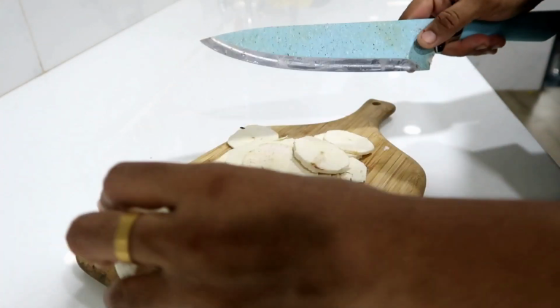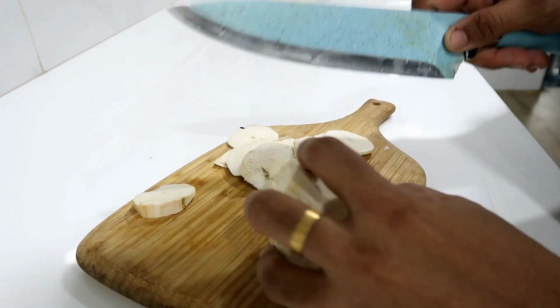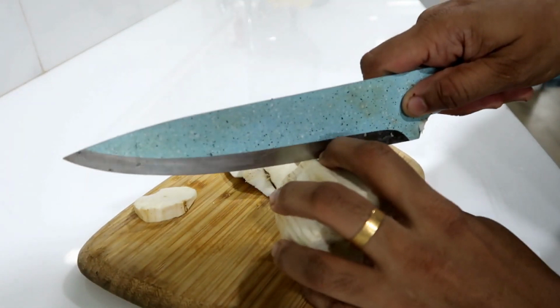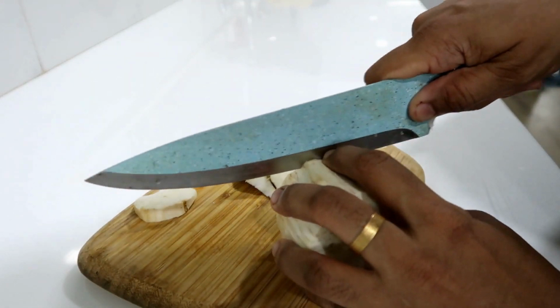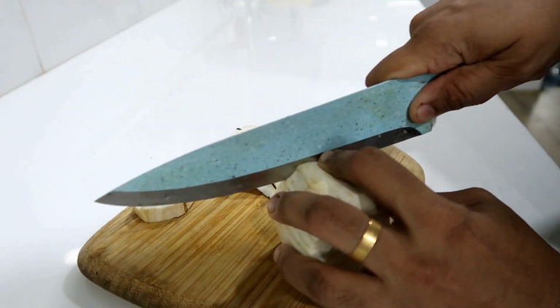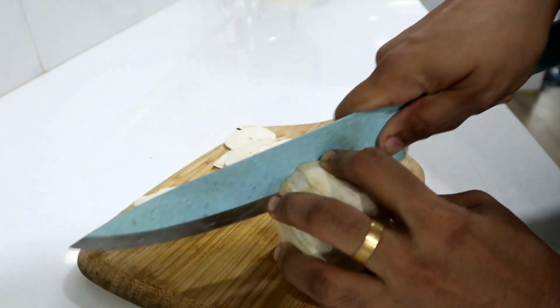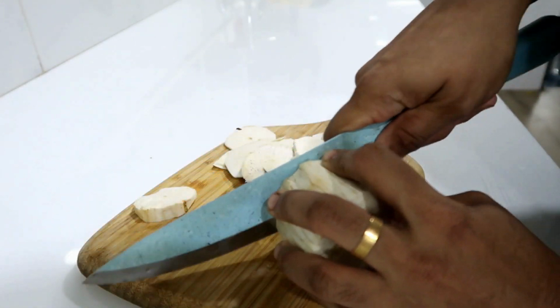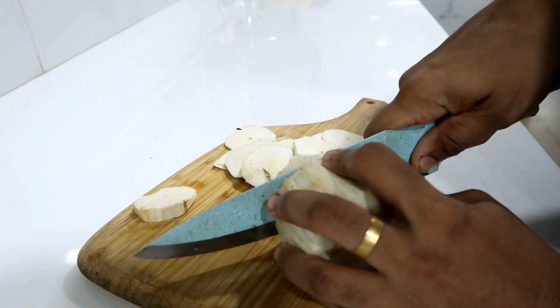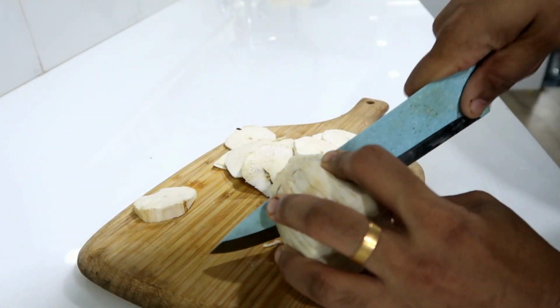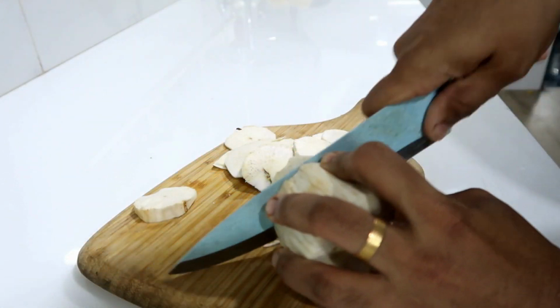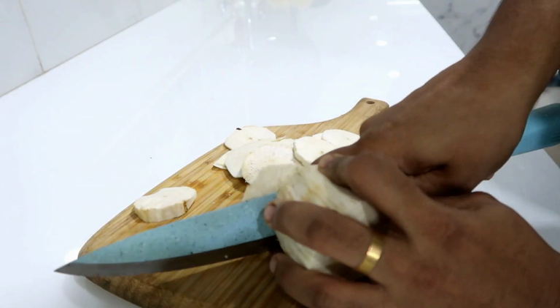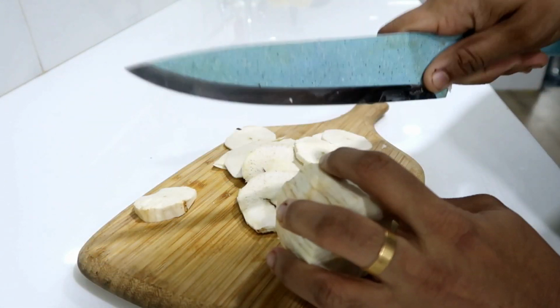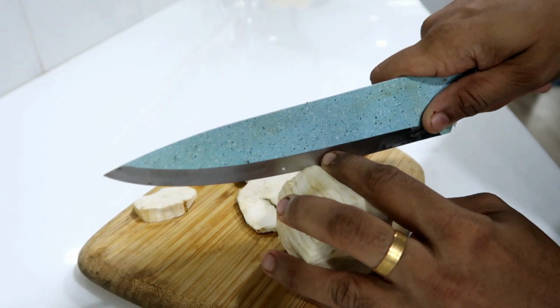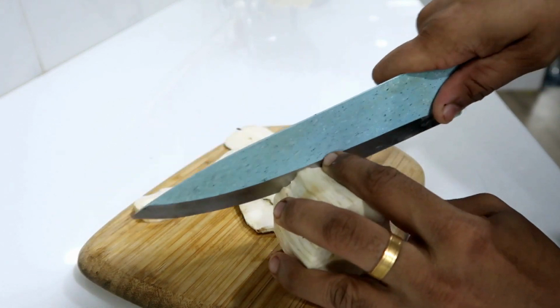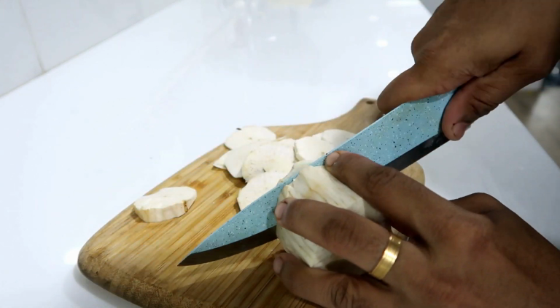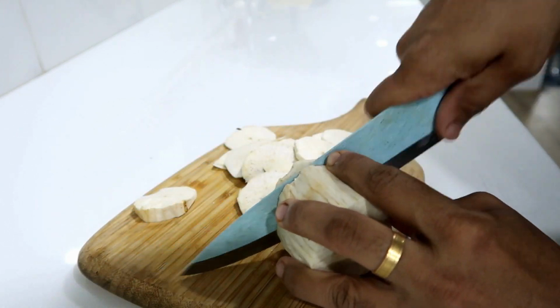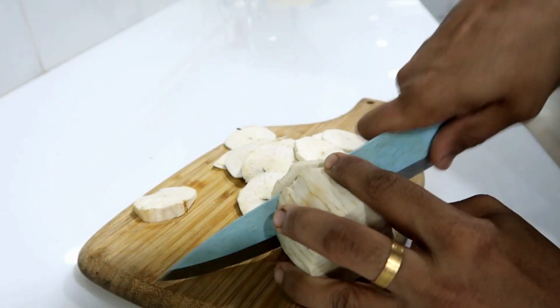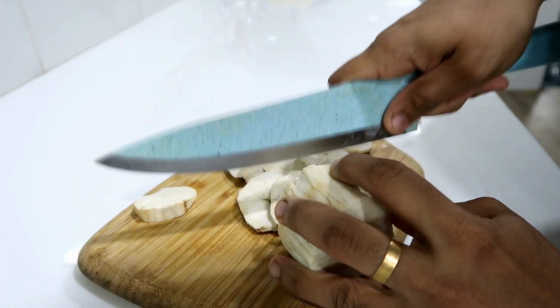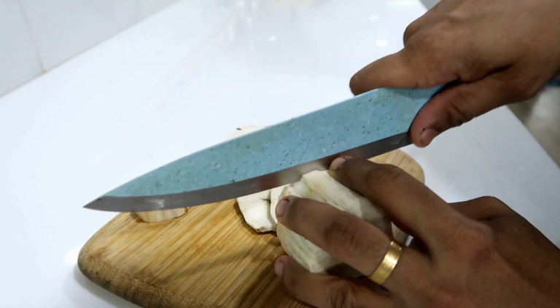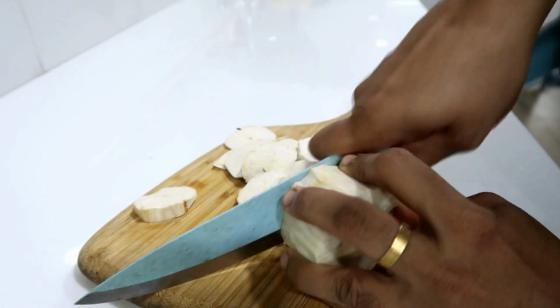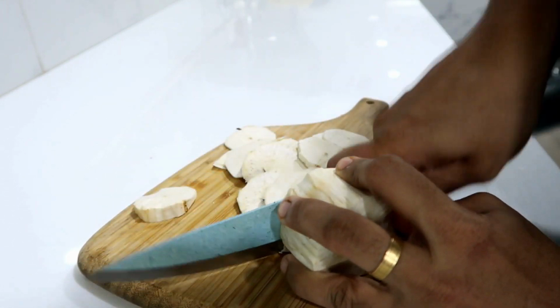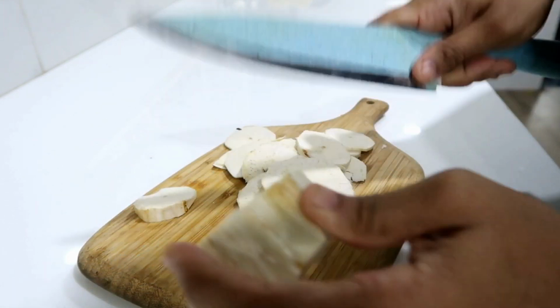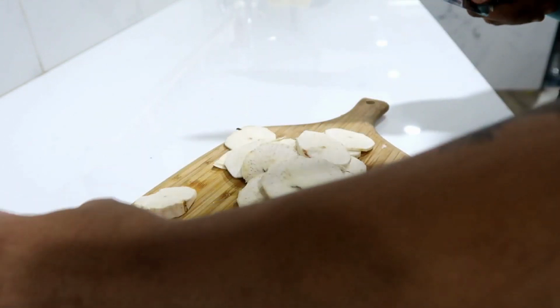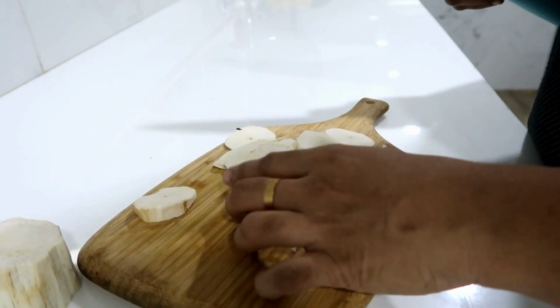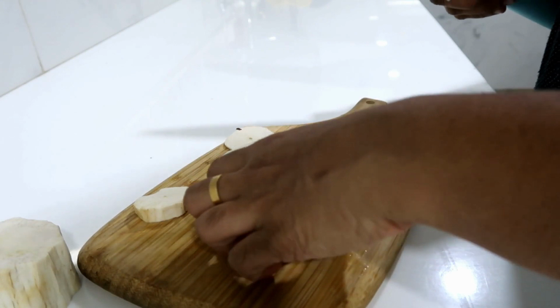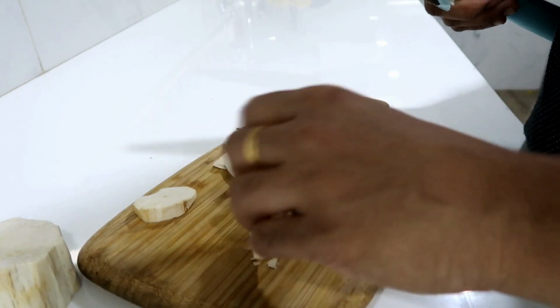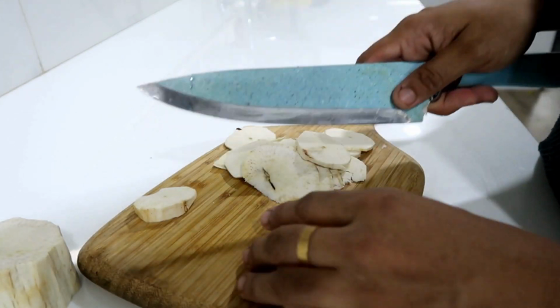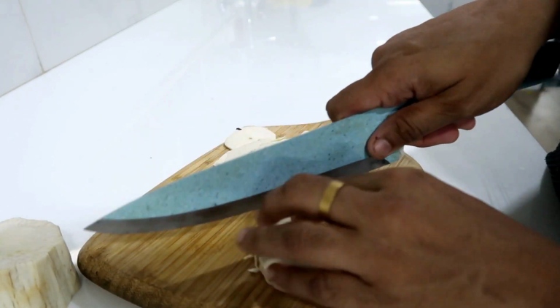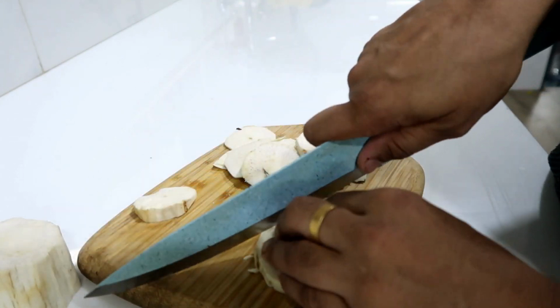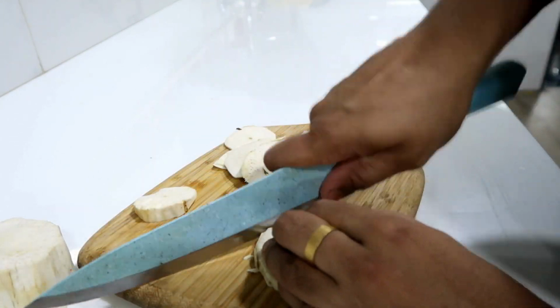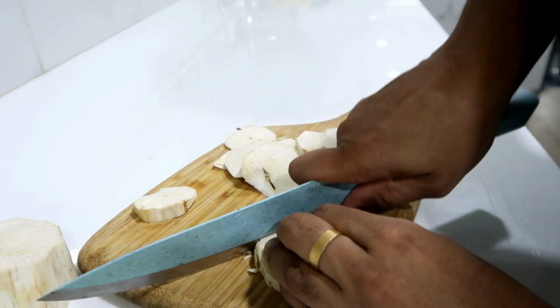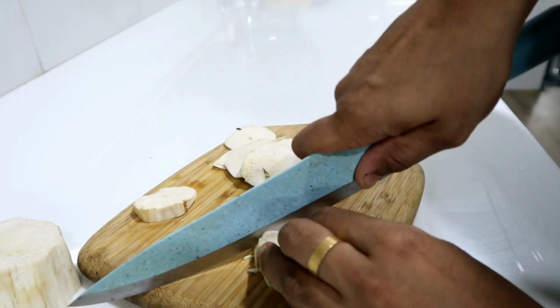You can cut it with a sharp knife — you can cut it very thin. You can cut it thin or thick depending on your preference.